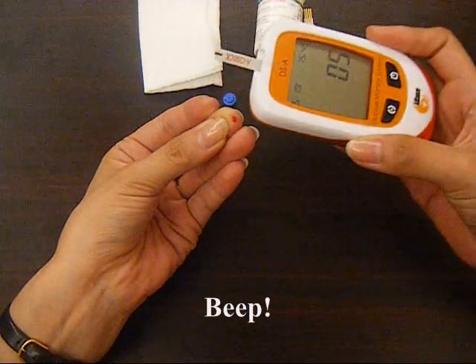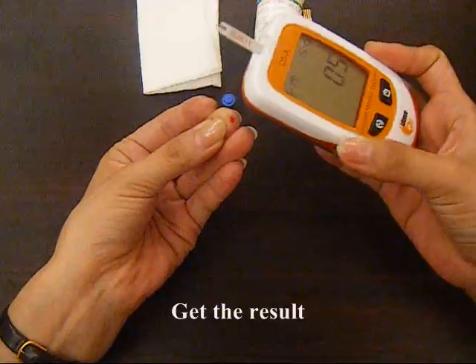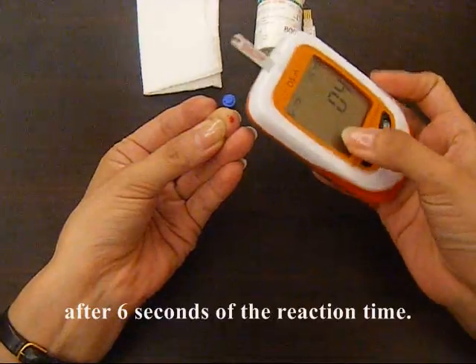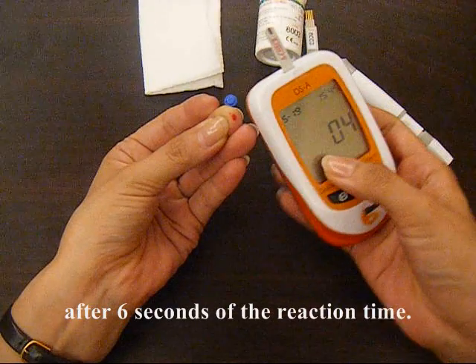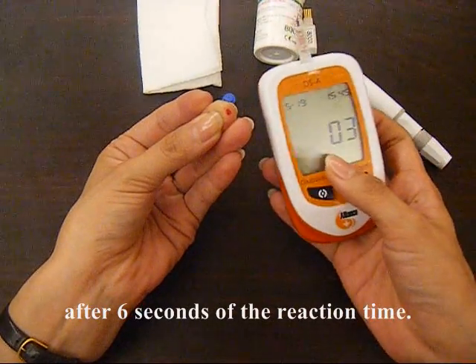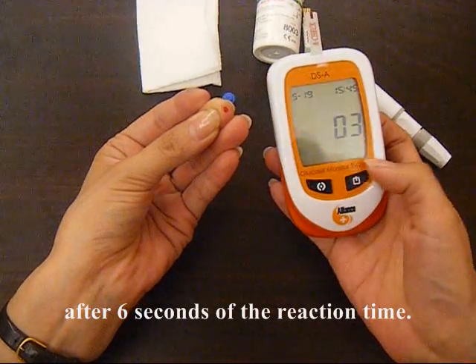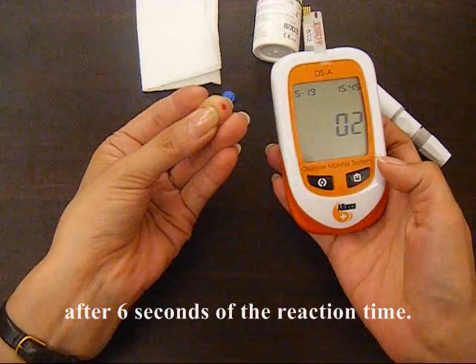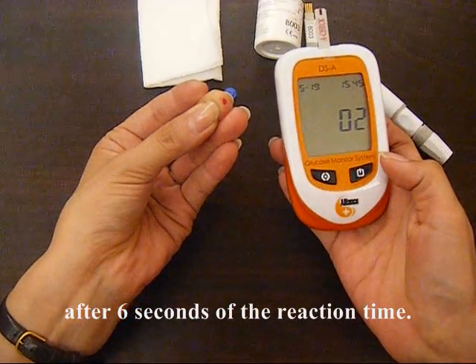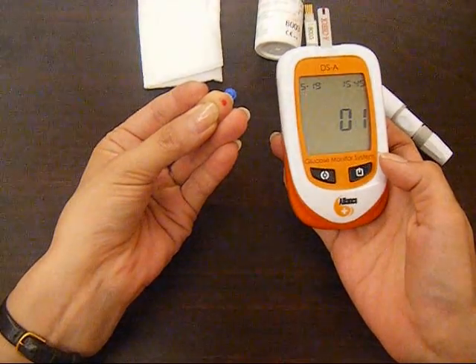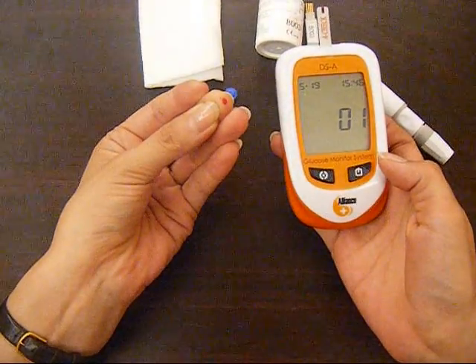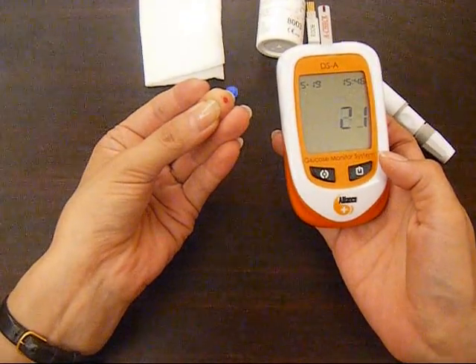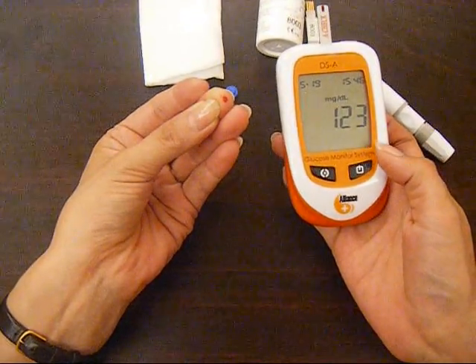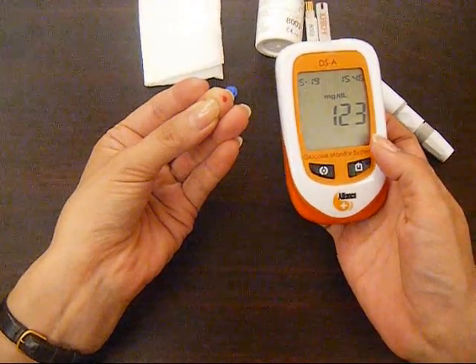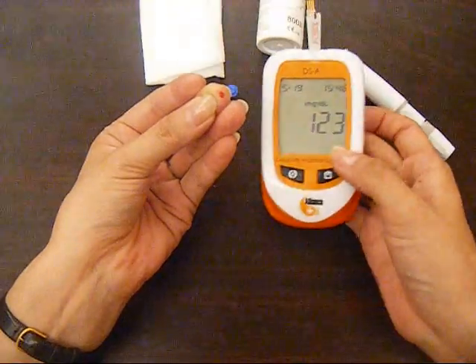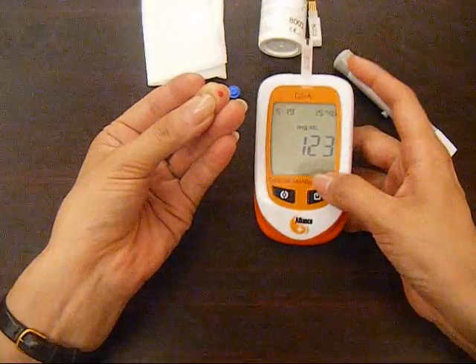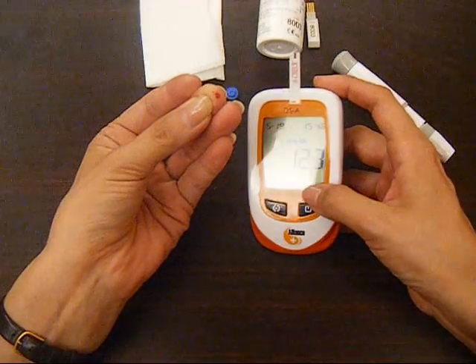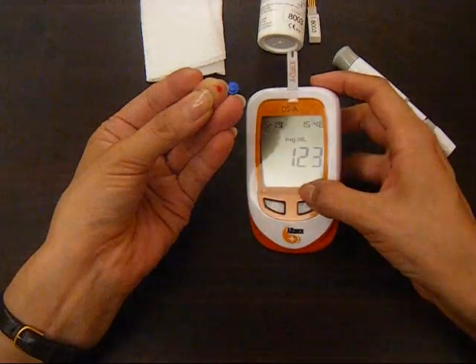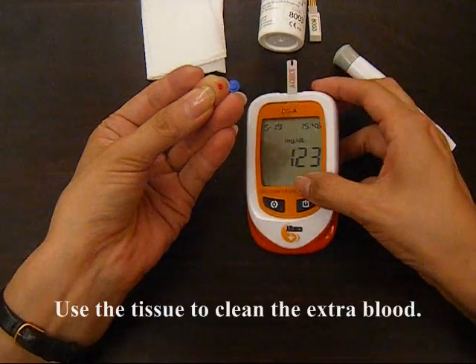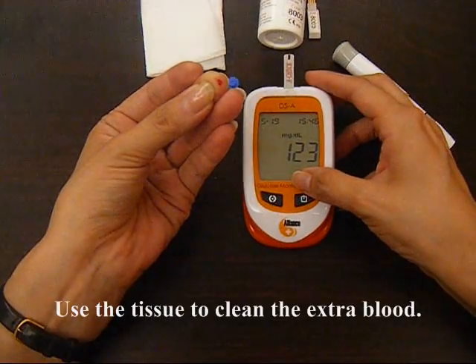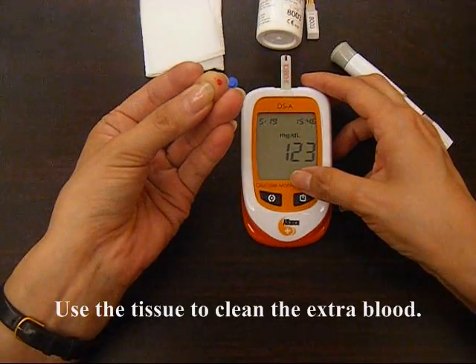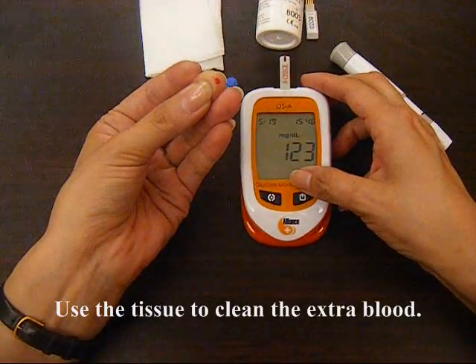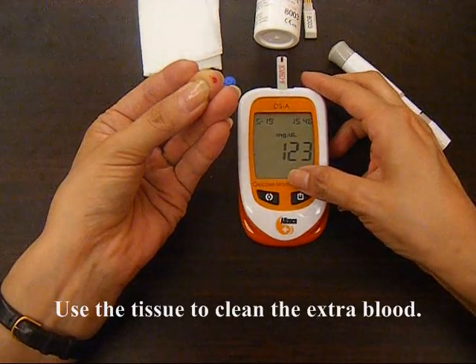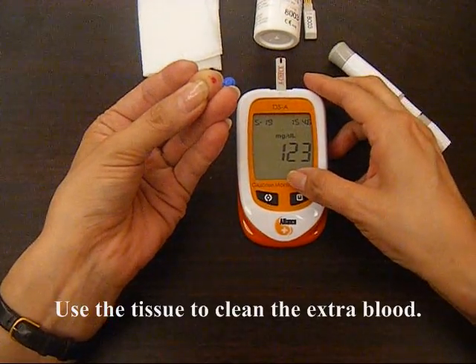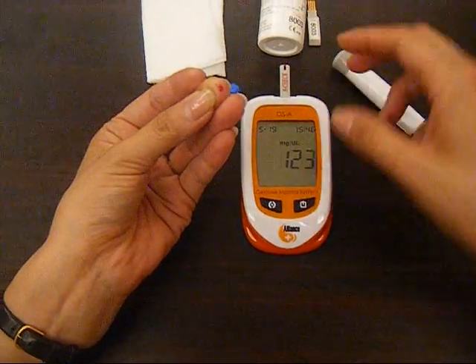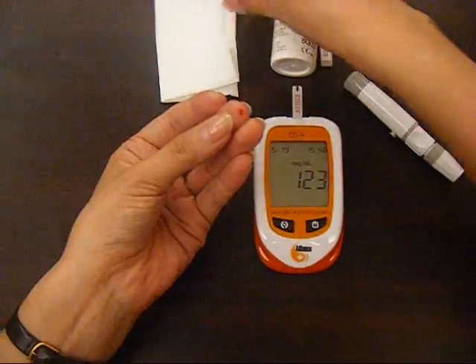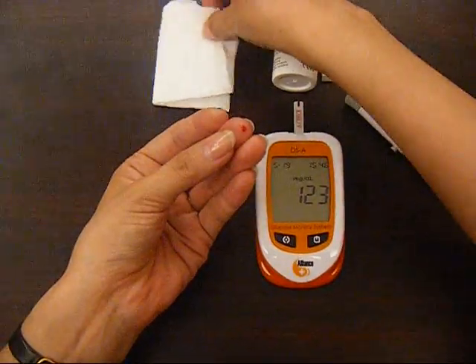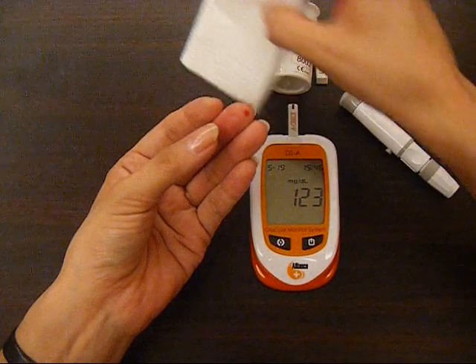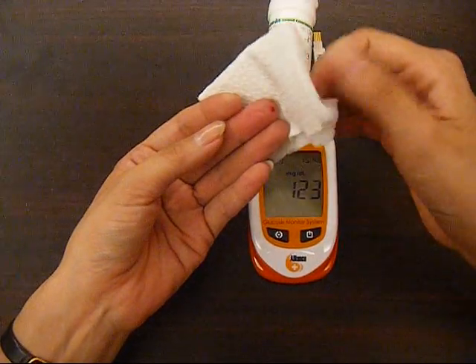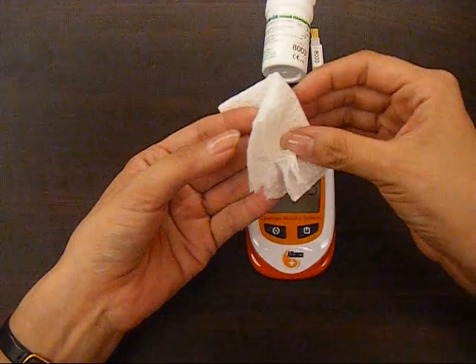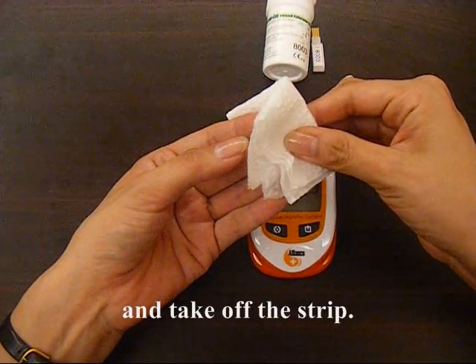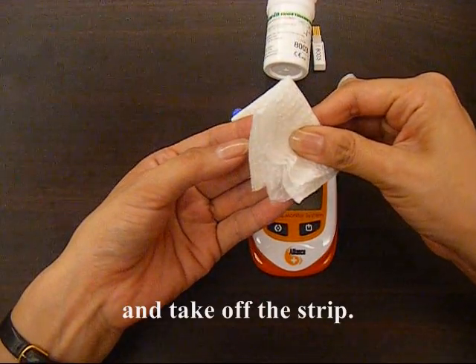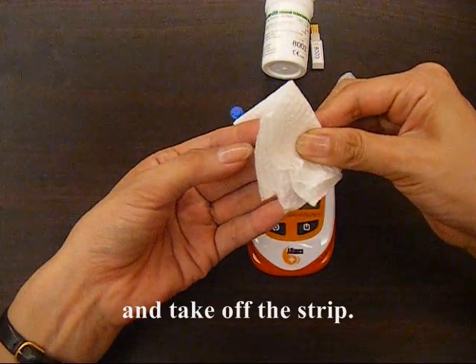Get the result after 6 seconds of the reaction time. Use a tissue to clean the extra blood. Take the cap and take off the strip.